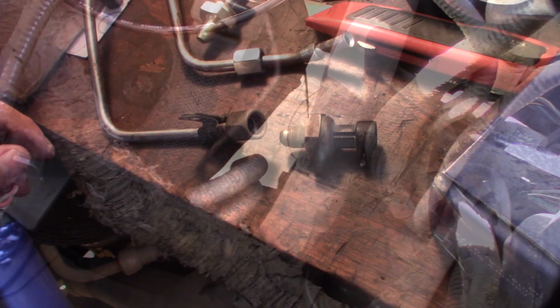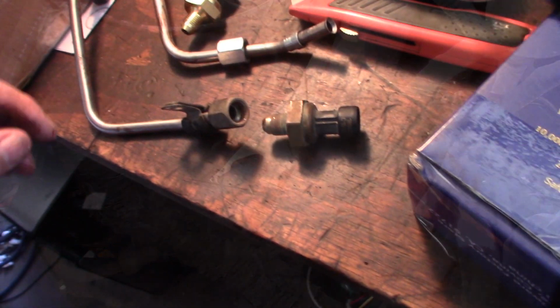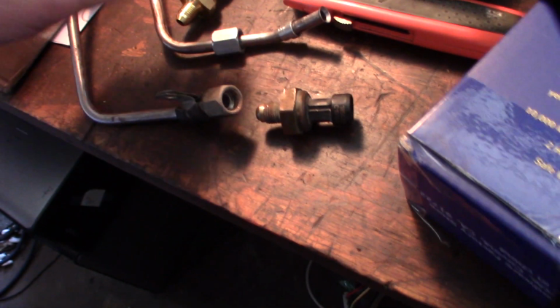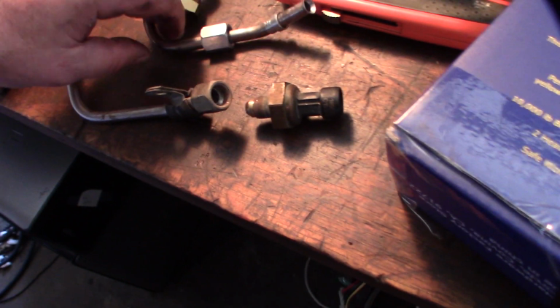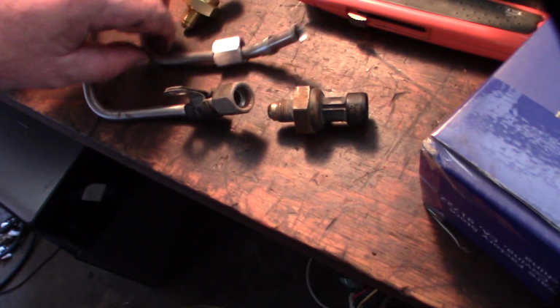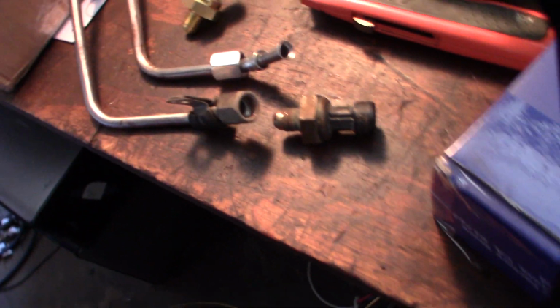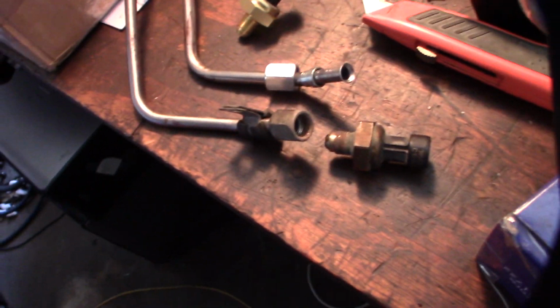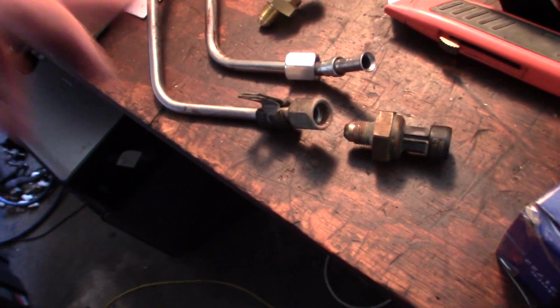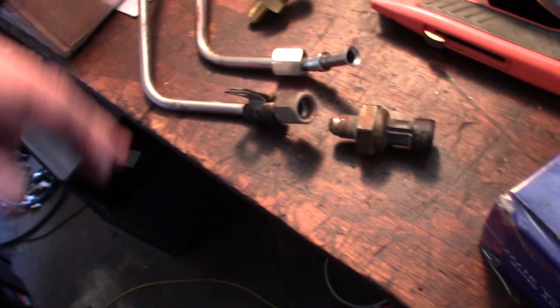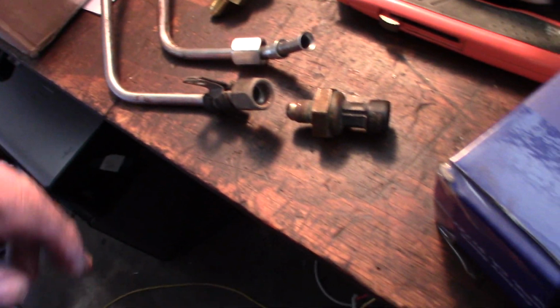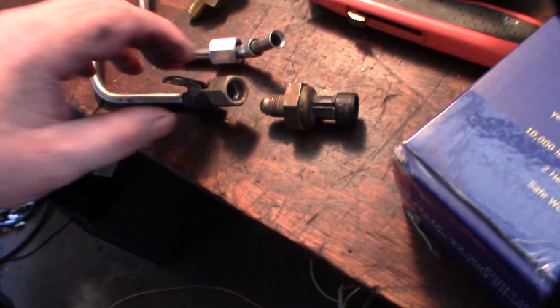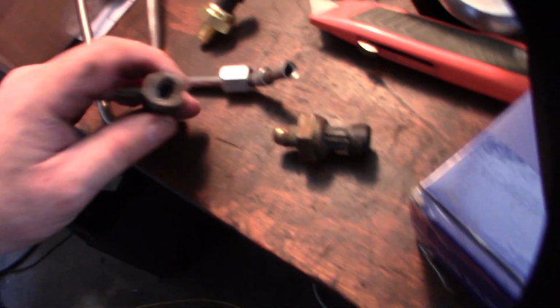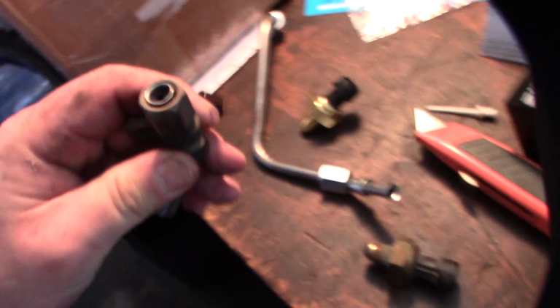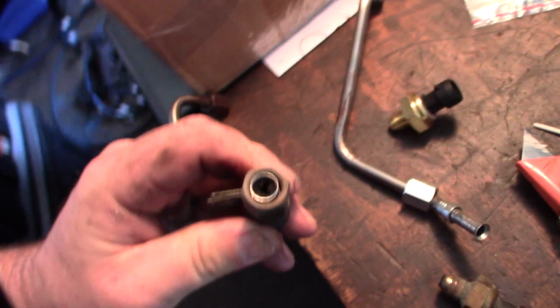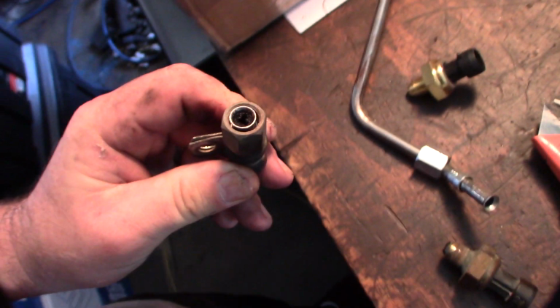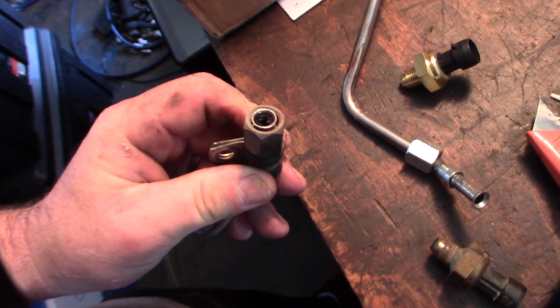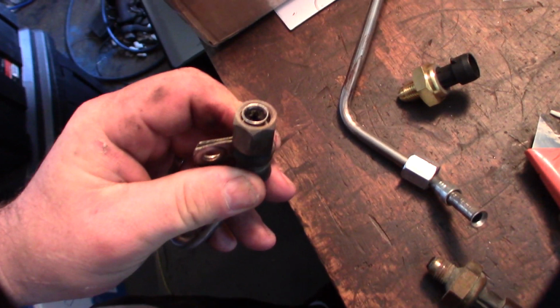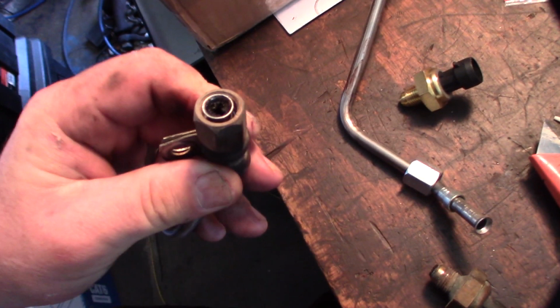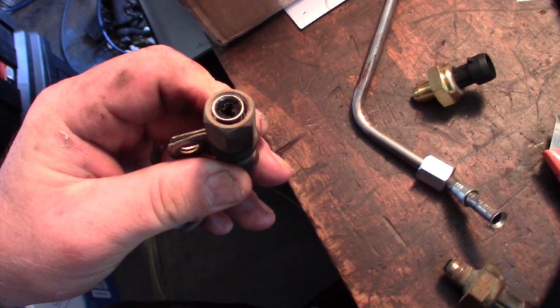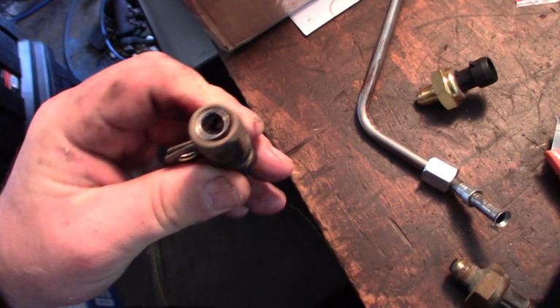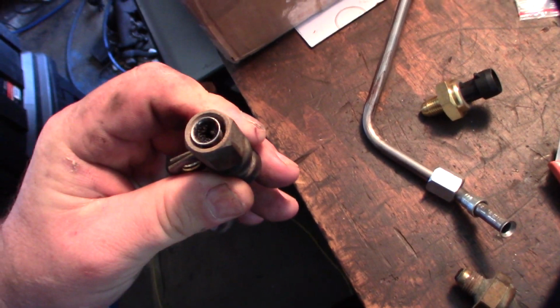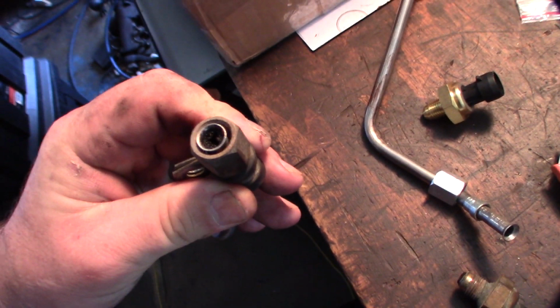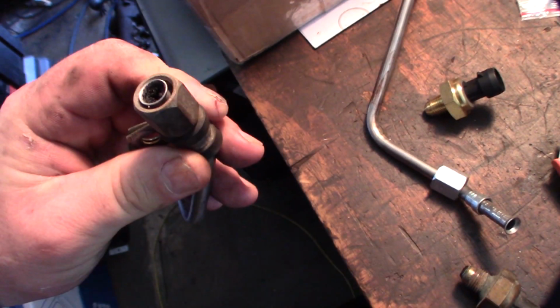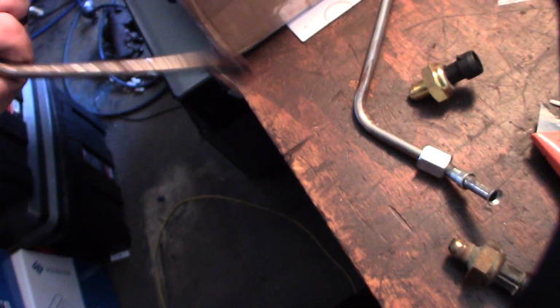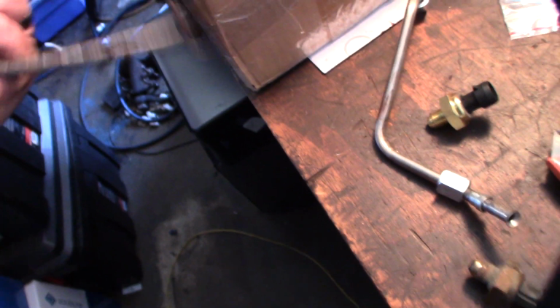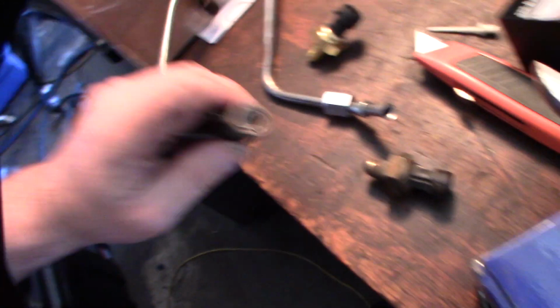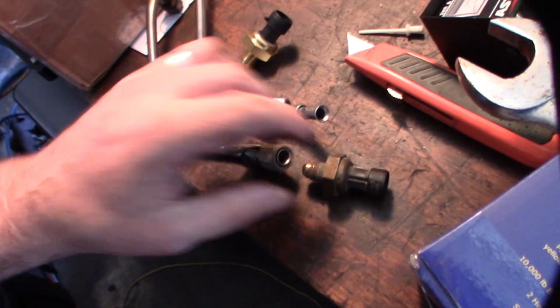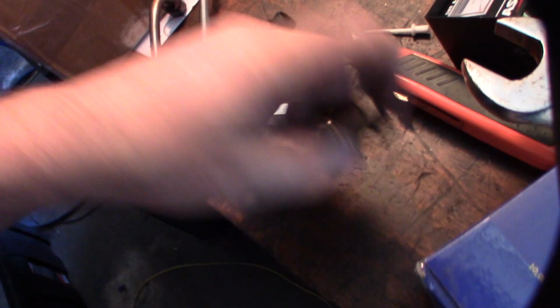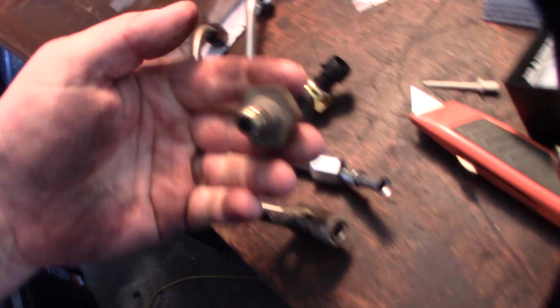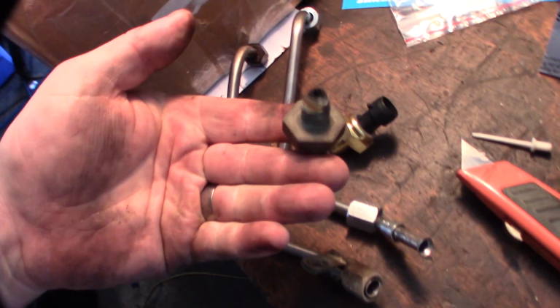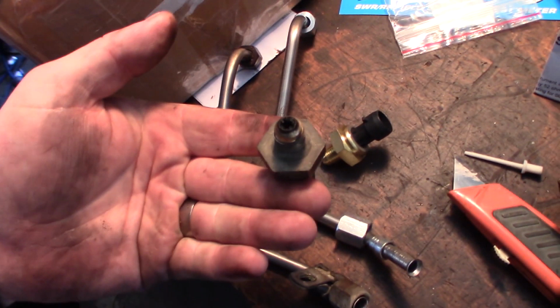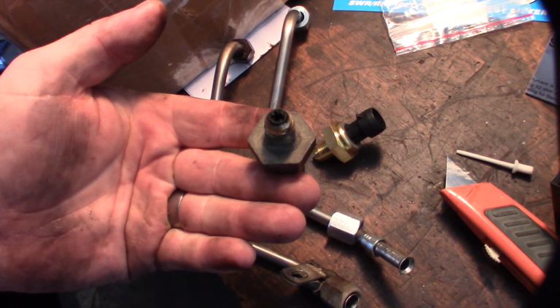All right guys, here we go — they're side by side. Obviously the new one and the old one. That is pretty caked in there. And this is pretty caked.